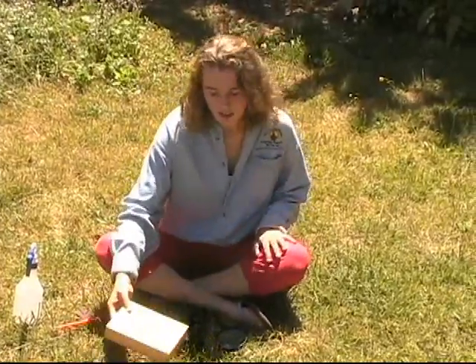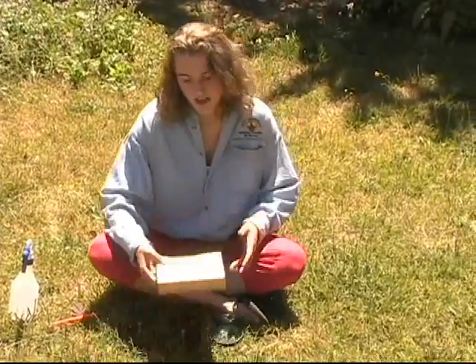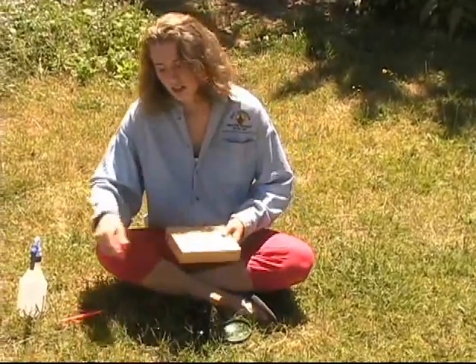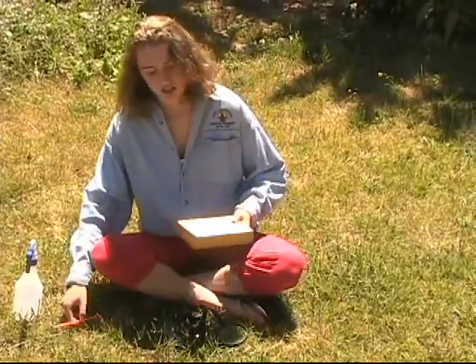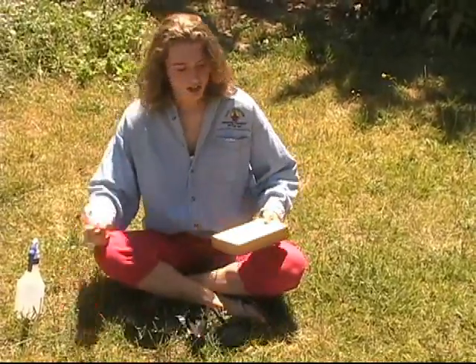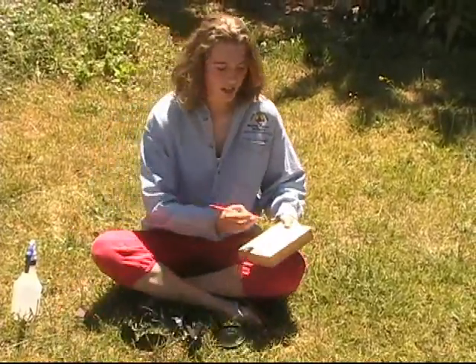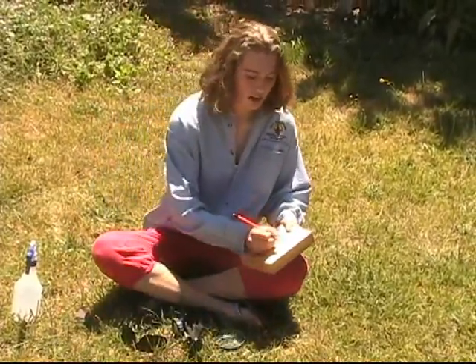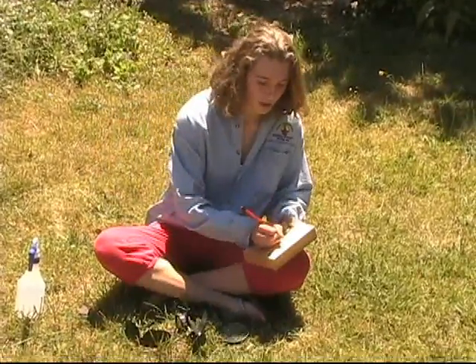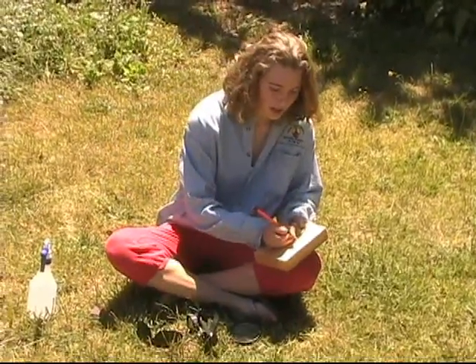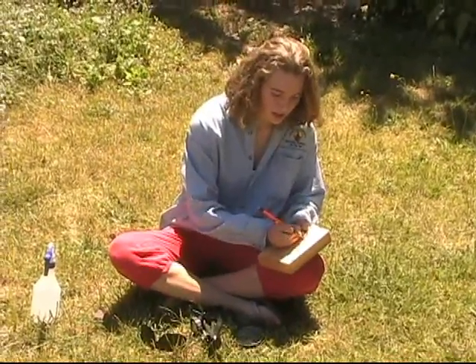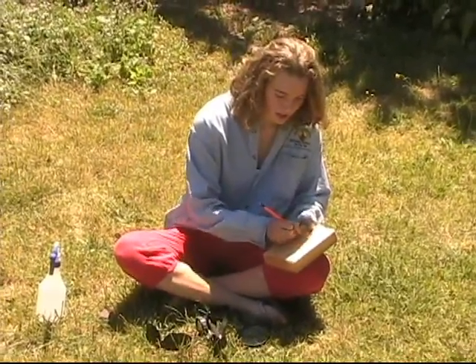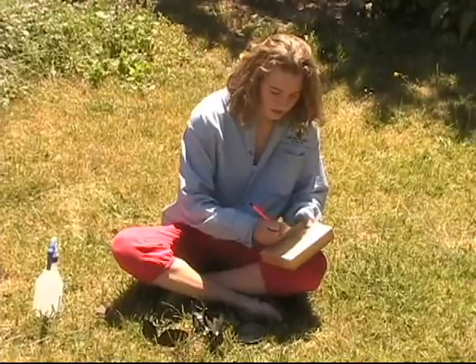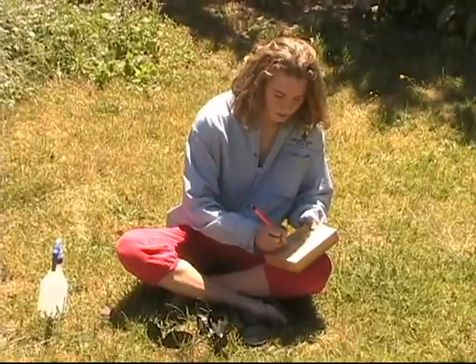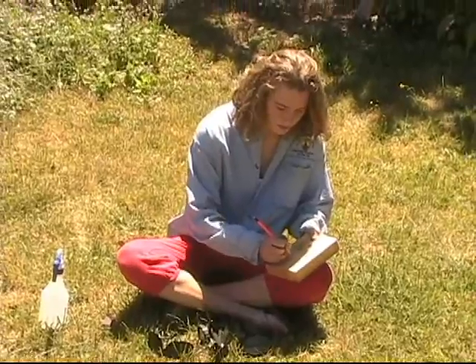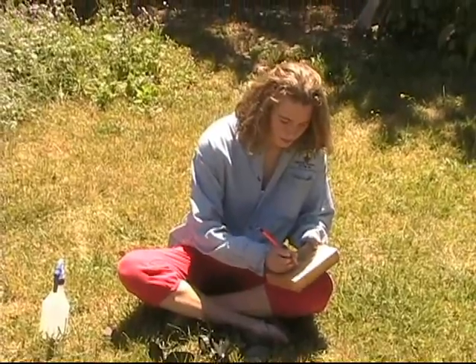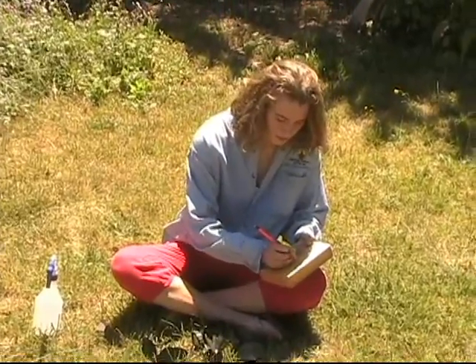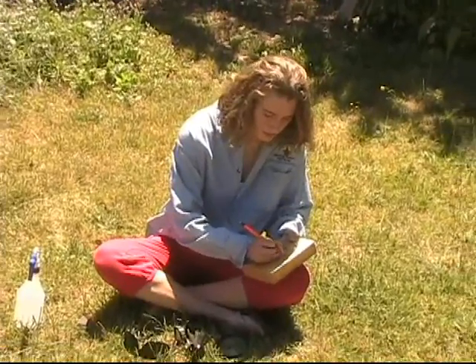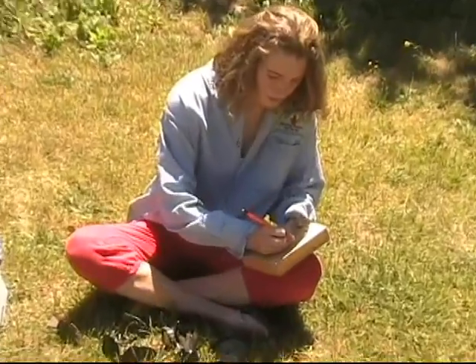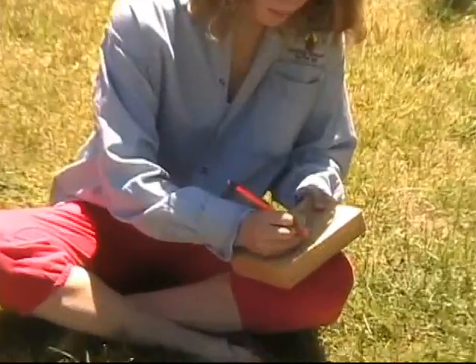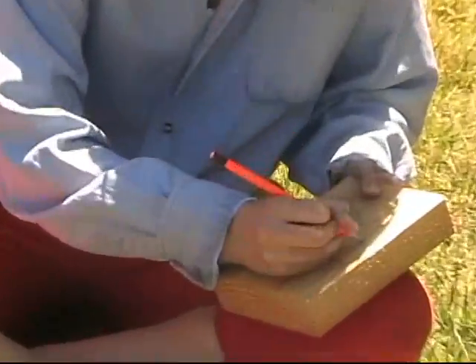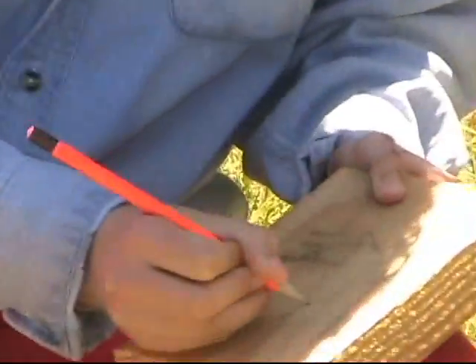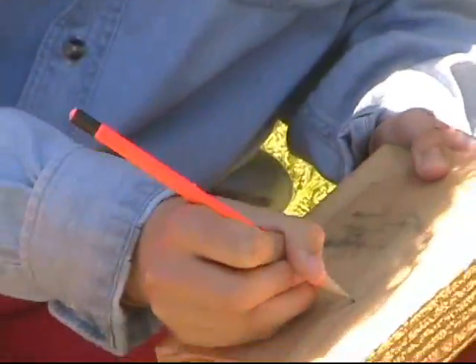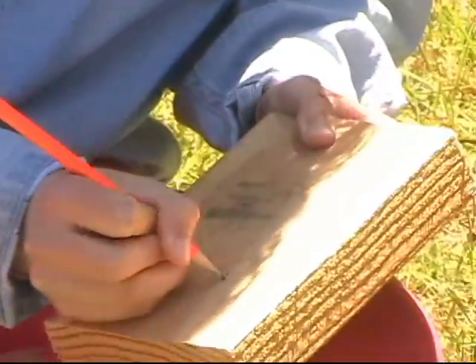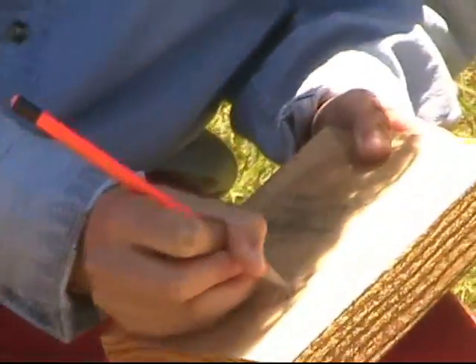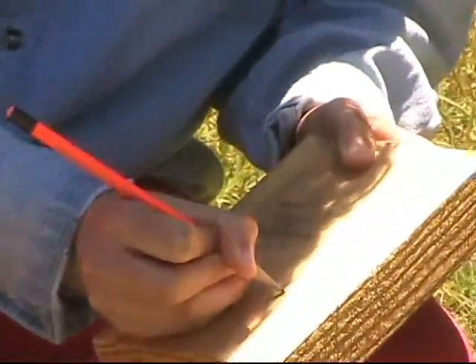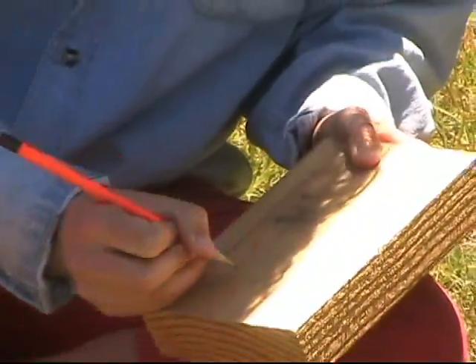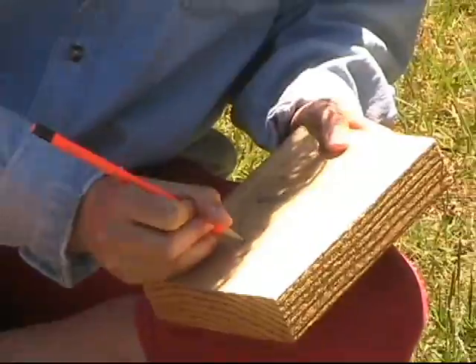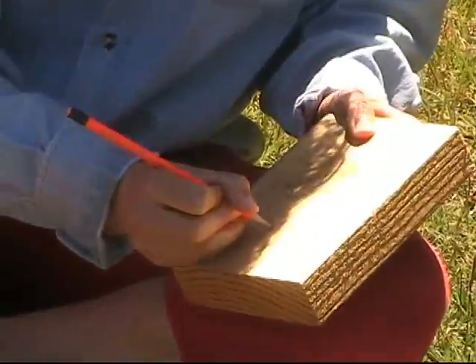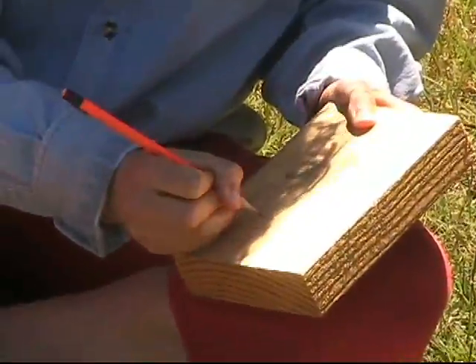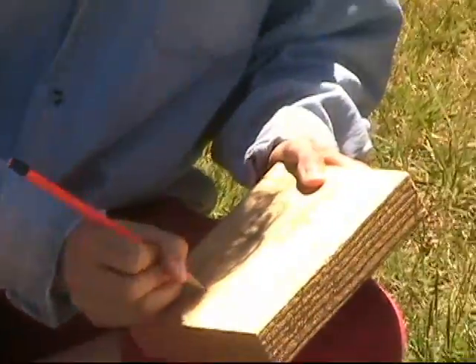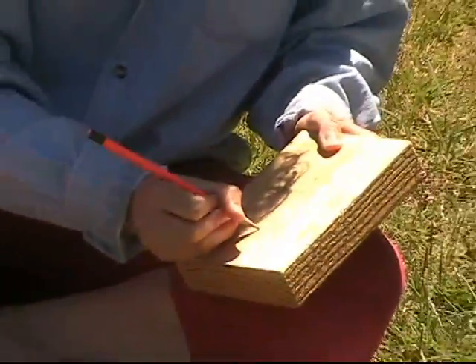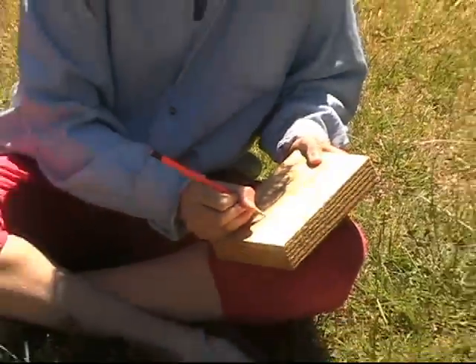Then you're going to draw your design on the wood. Put on your safety goggles and you're all set to go.